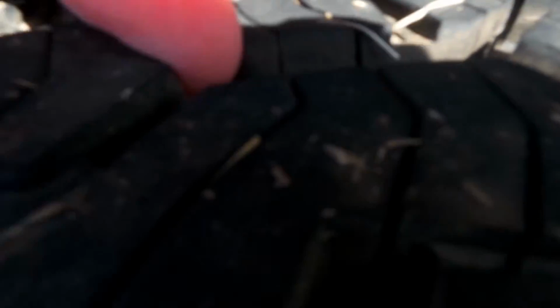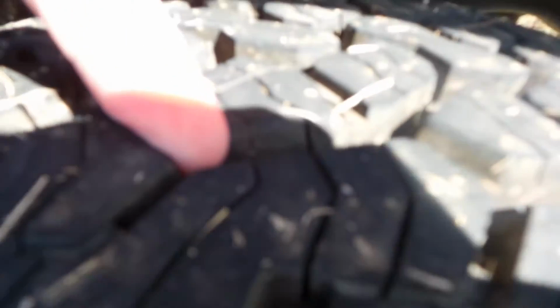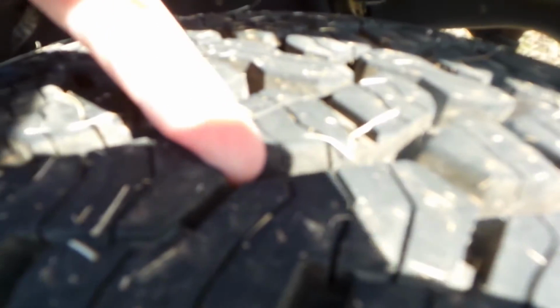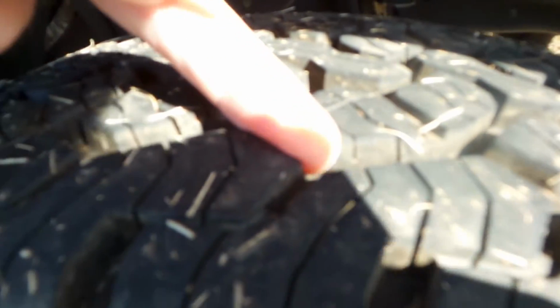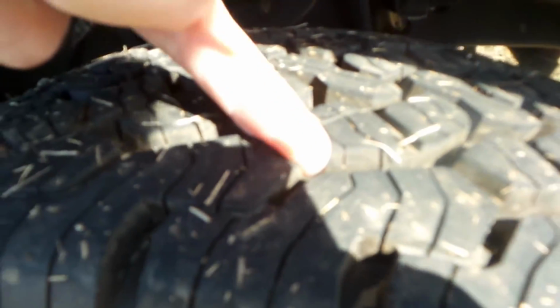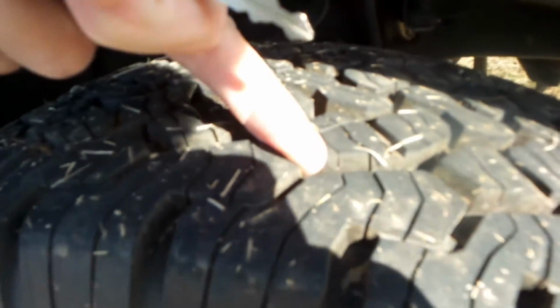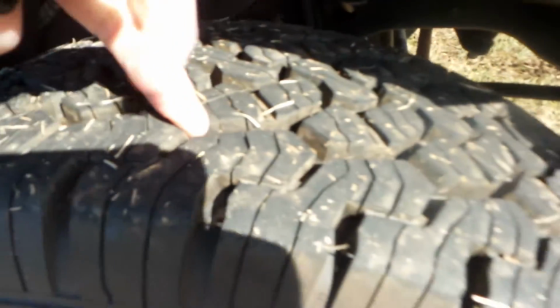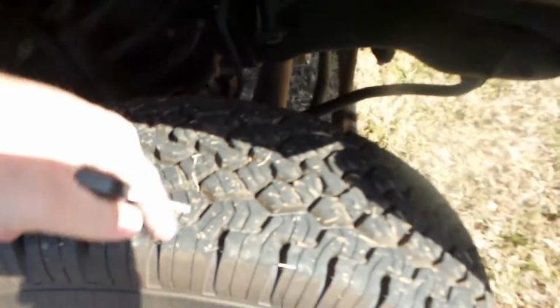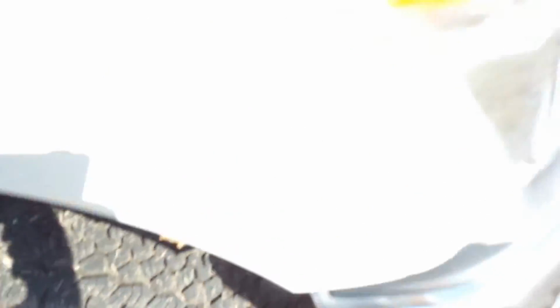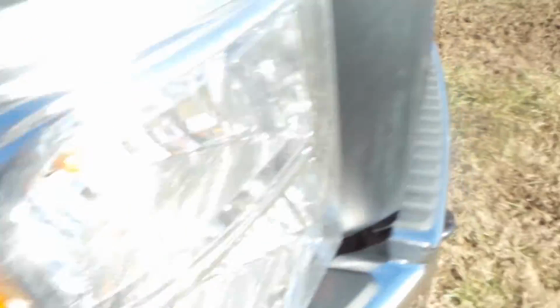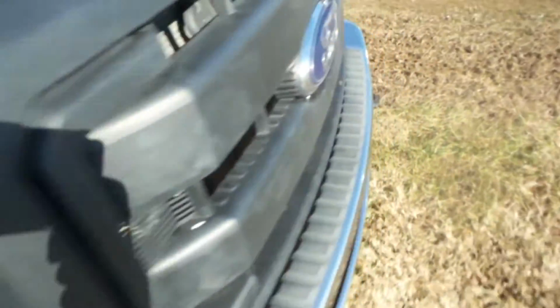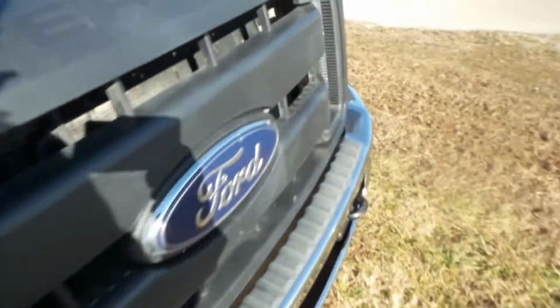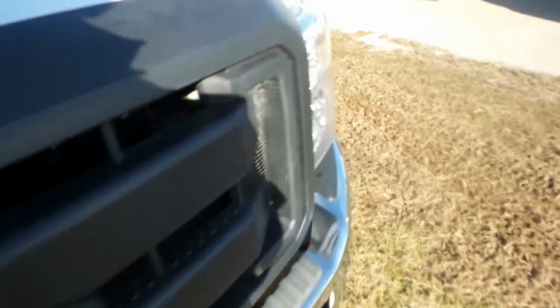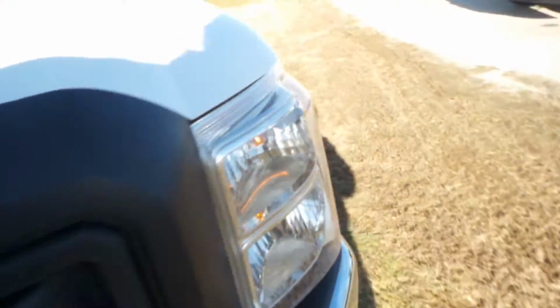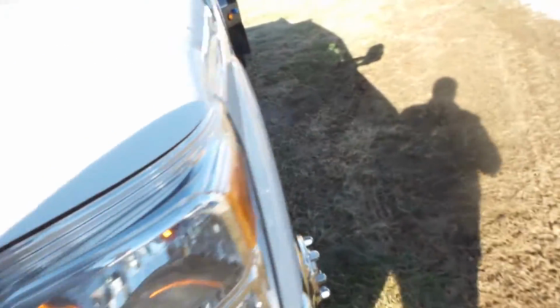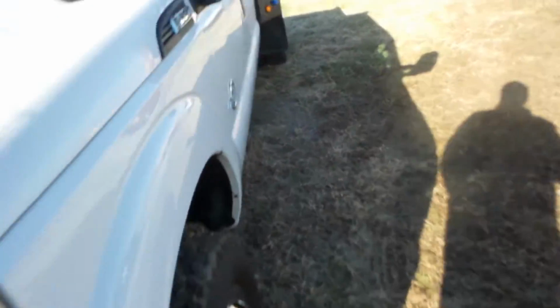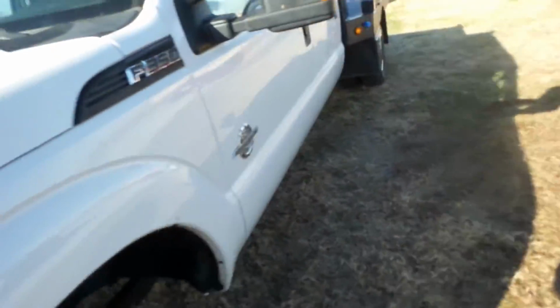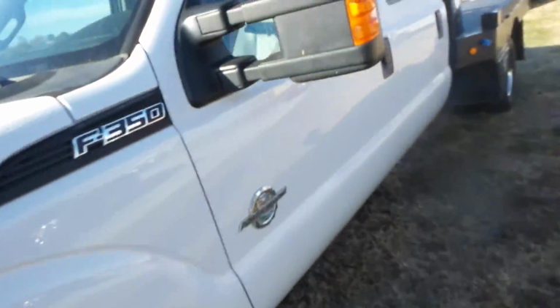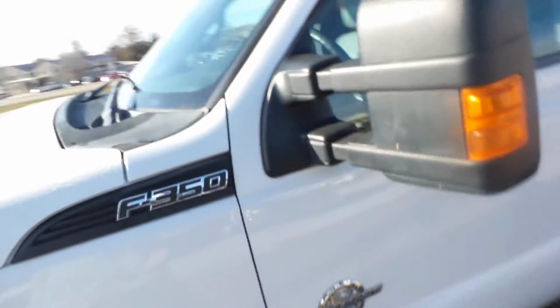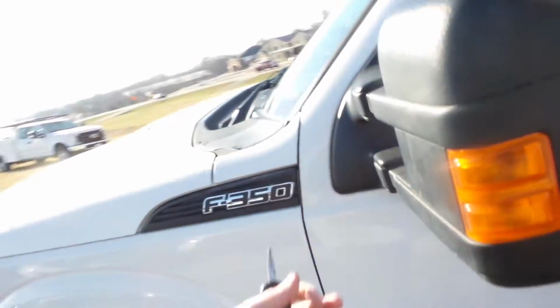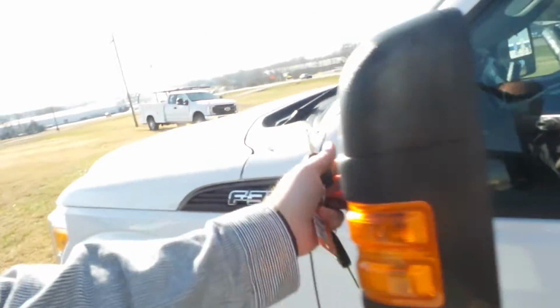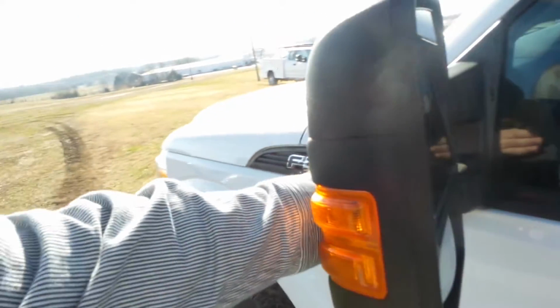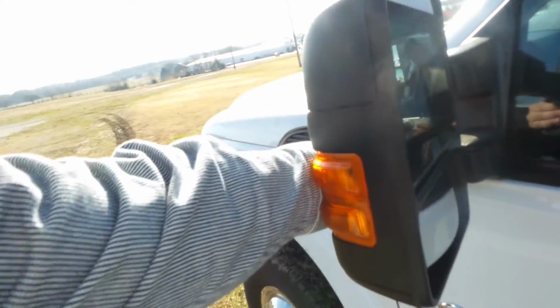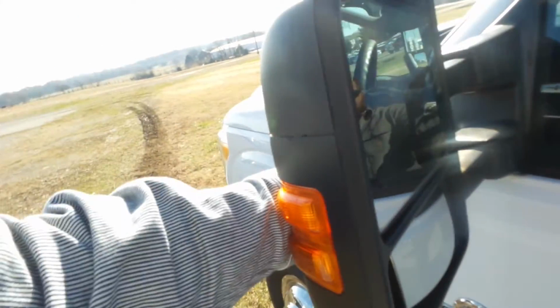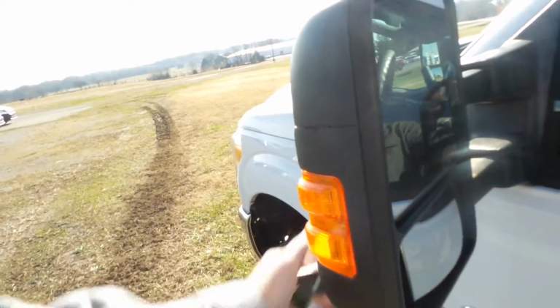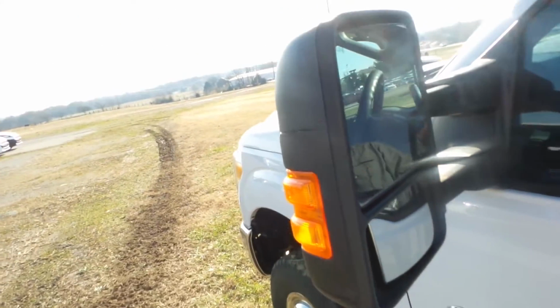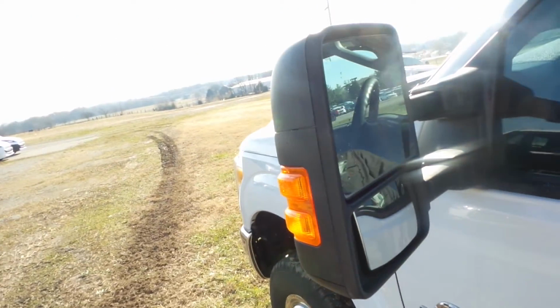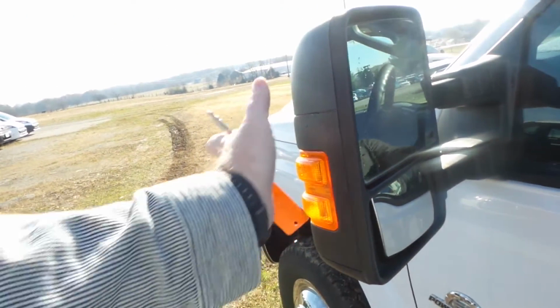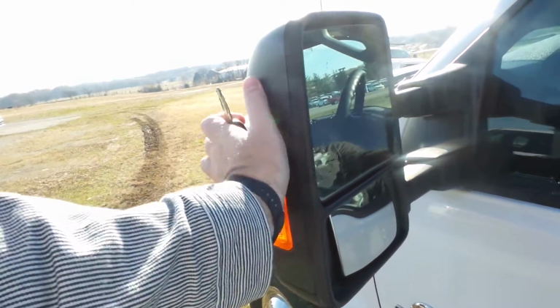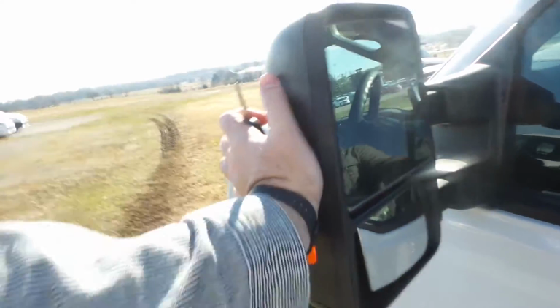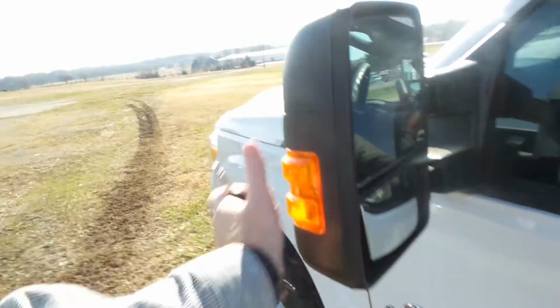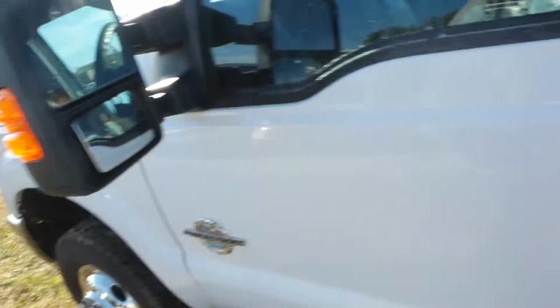Tires are in really good shape, as you can see — good tread left on them. I'll walk over here to the driver's side. These mirrors do come out for towing if you need them to.